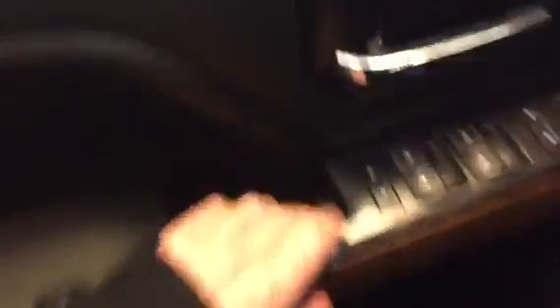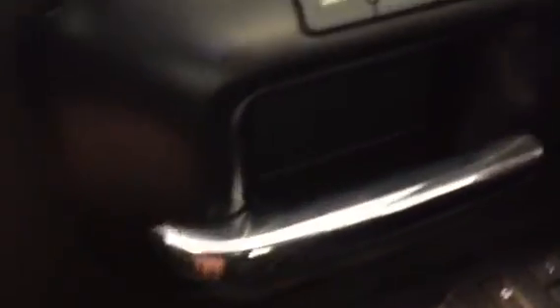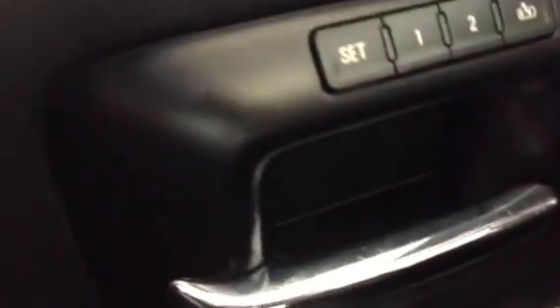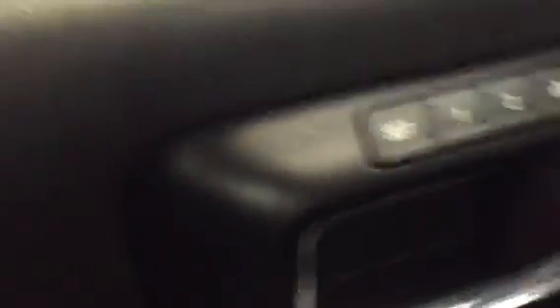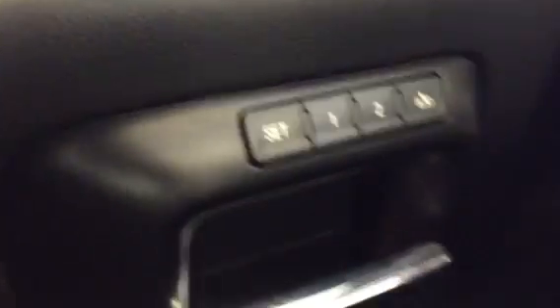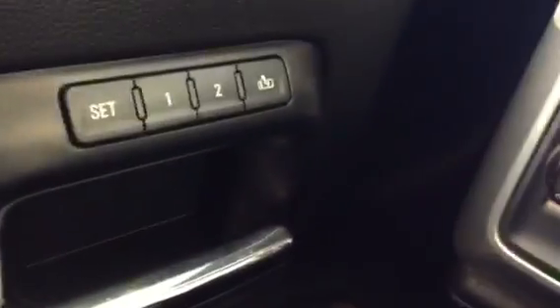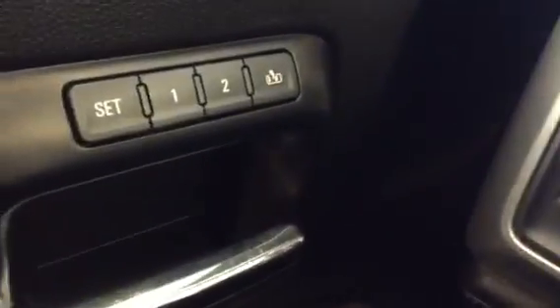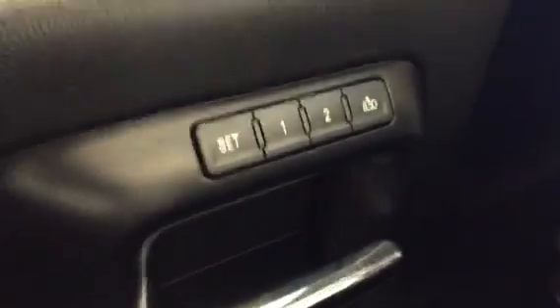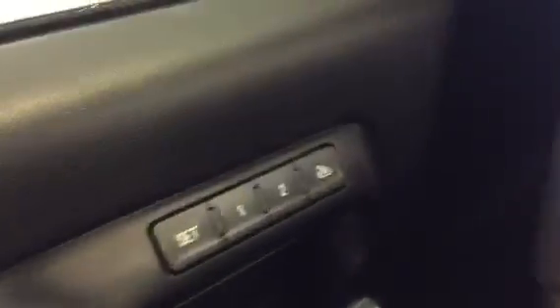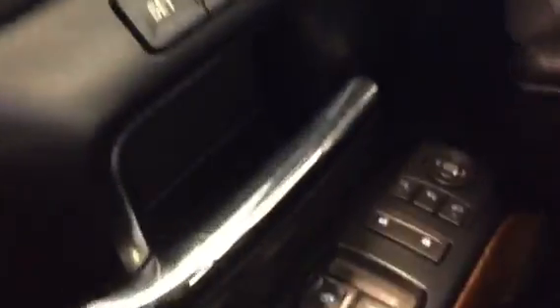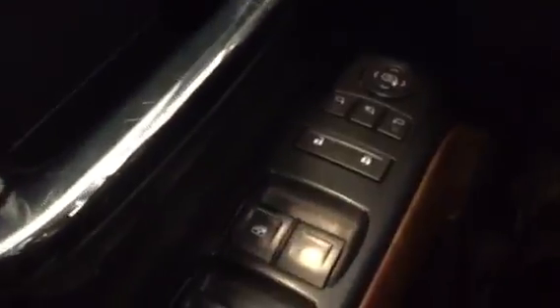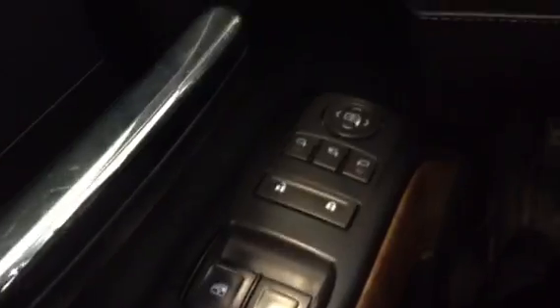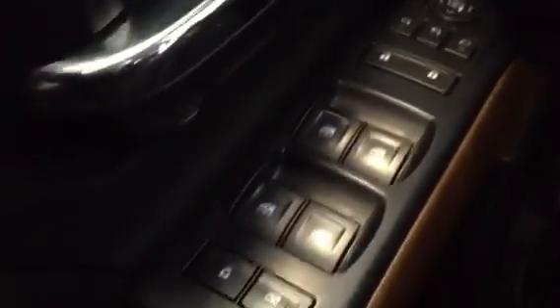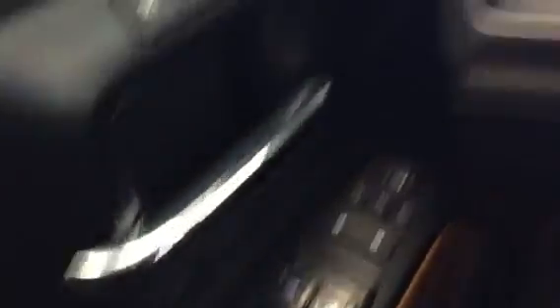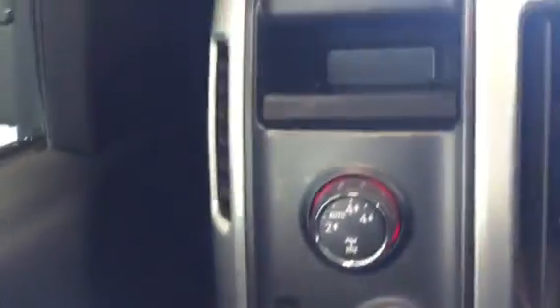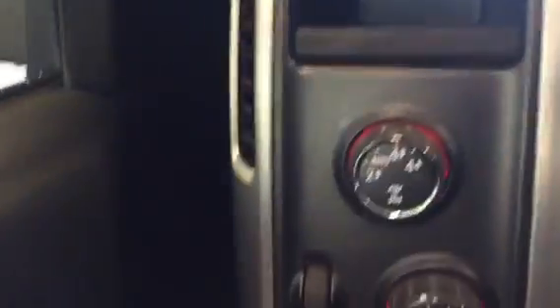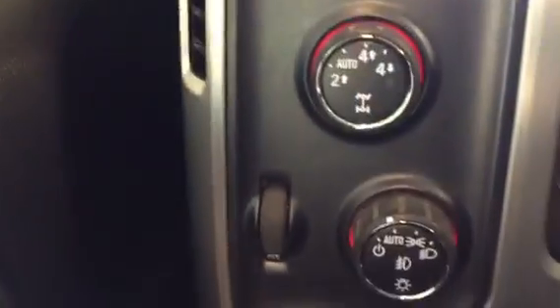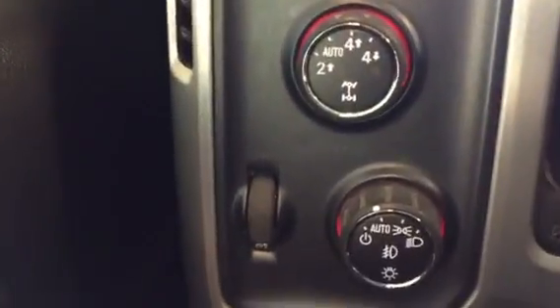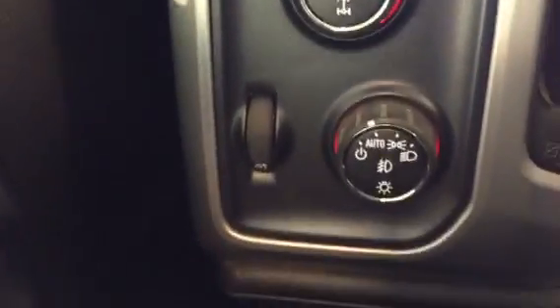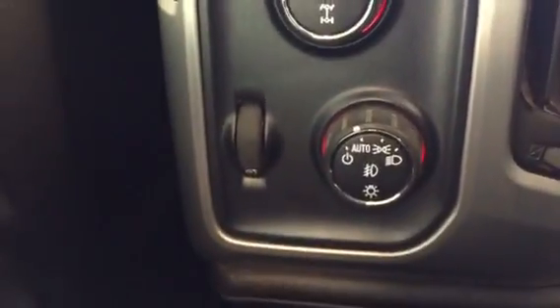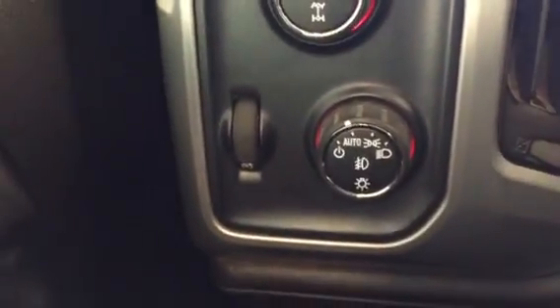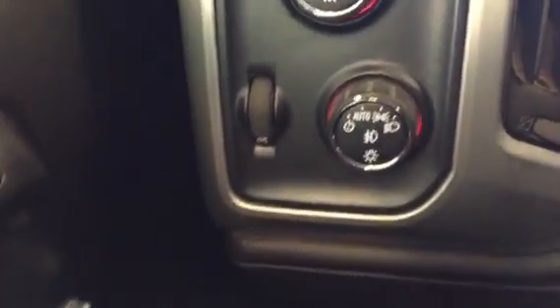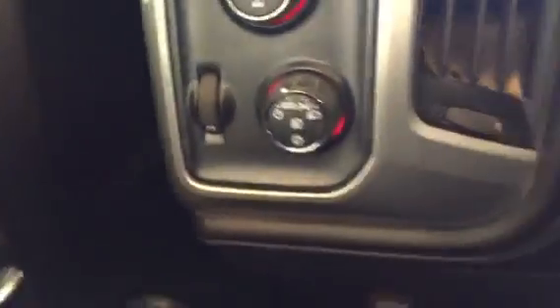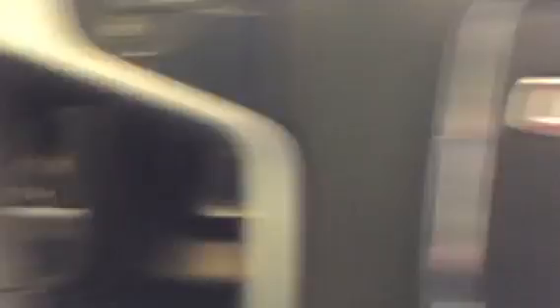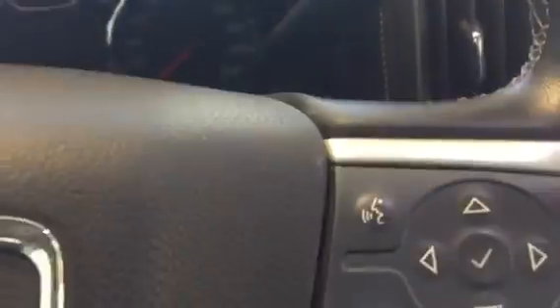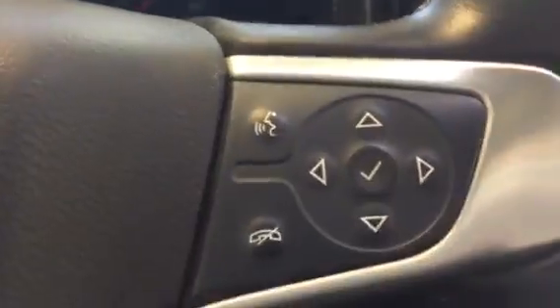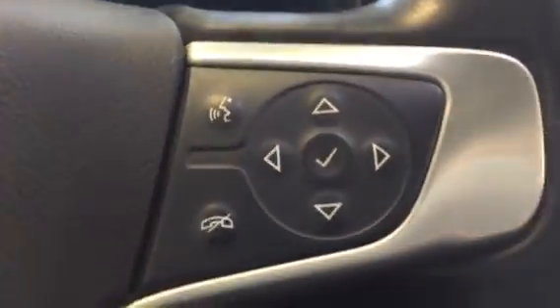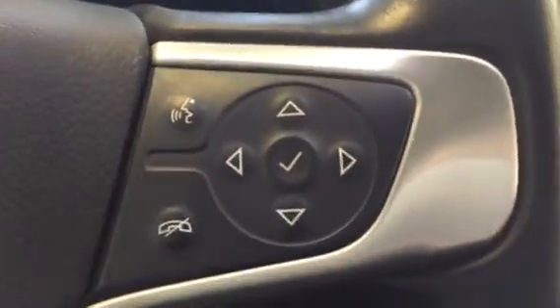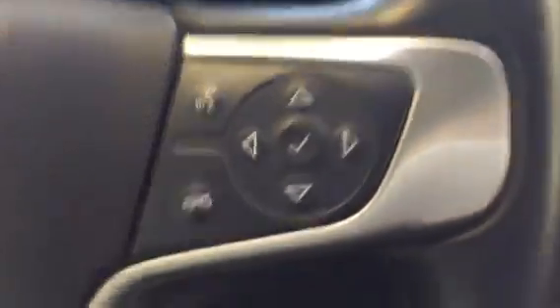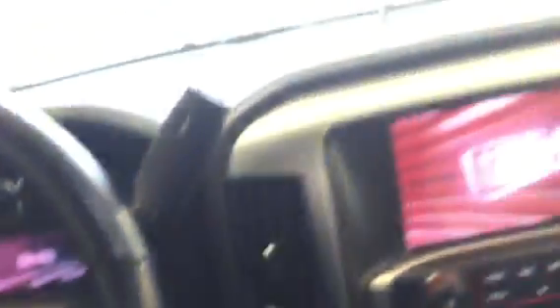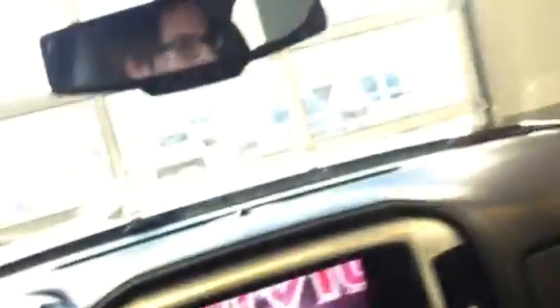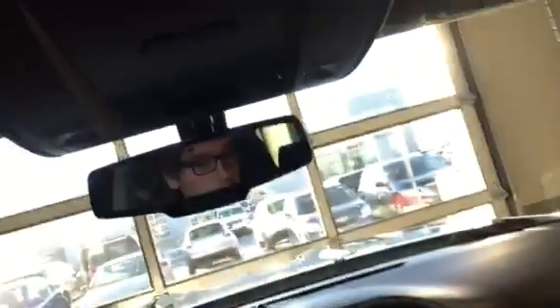I just want to show you the memory seating, which is nice, and of course your power folding mirrors. You've got your locking four-wheel drive, your automatic headlights so you can just set it and forget it, and you have Bluetooth on the steering wheel.